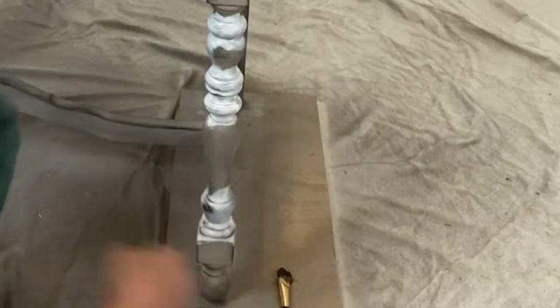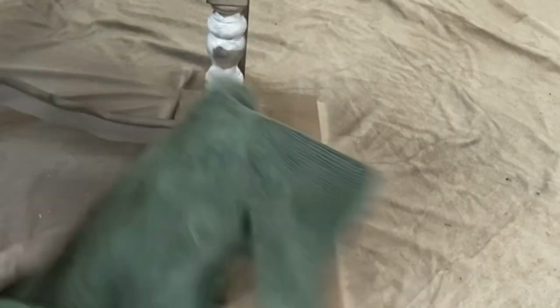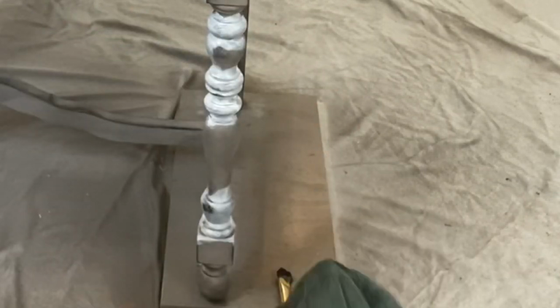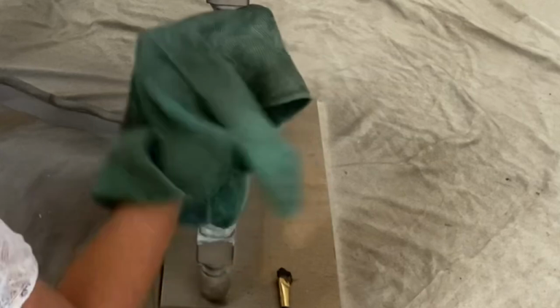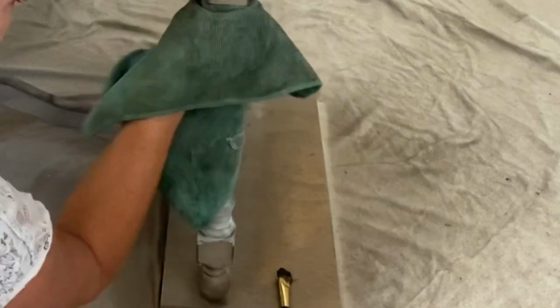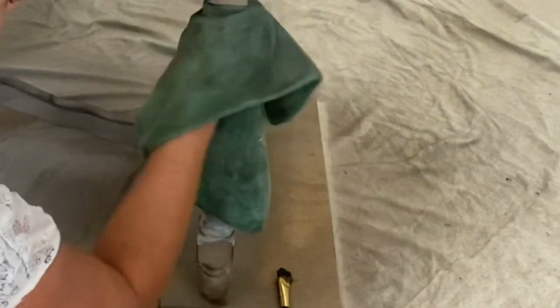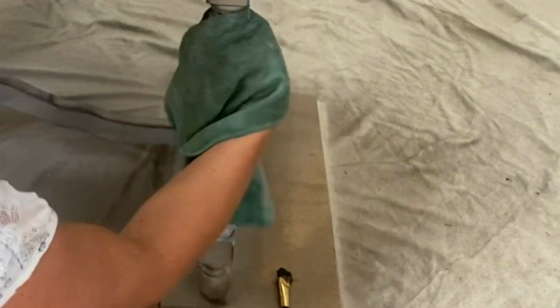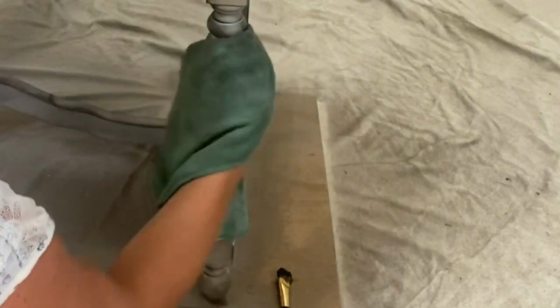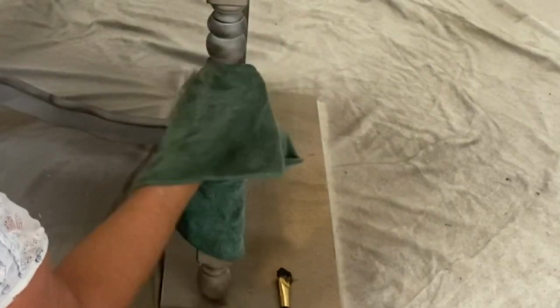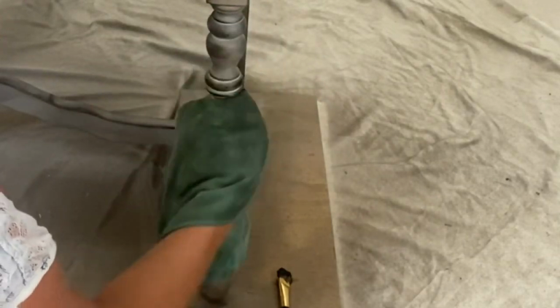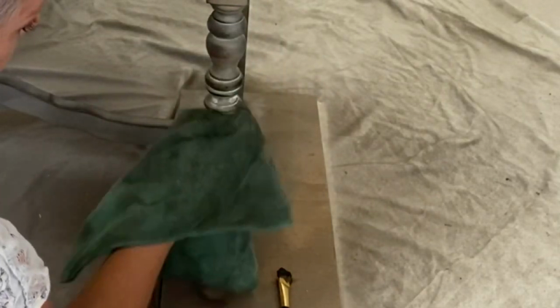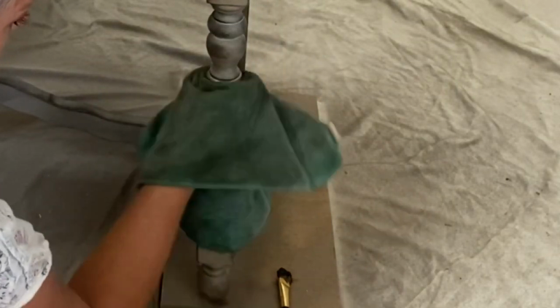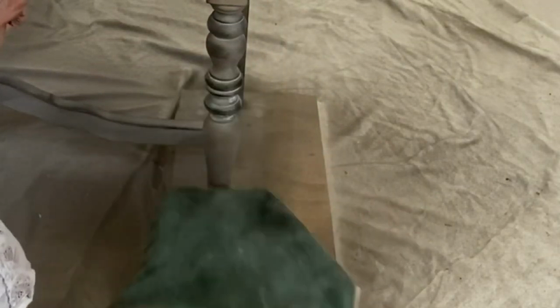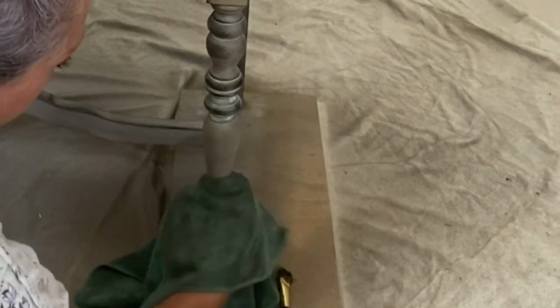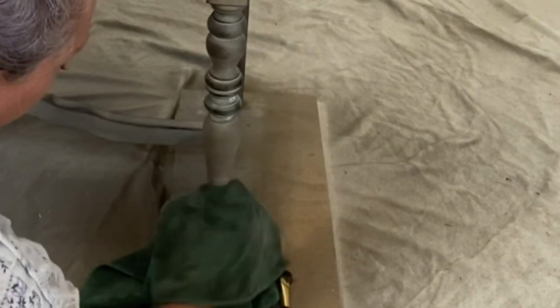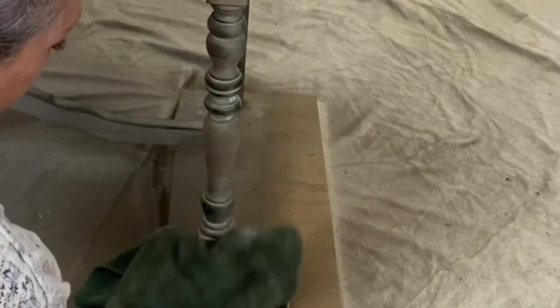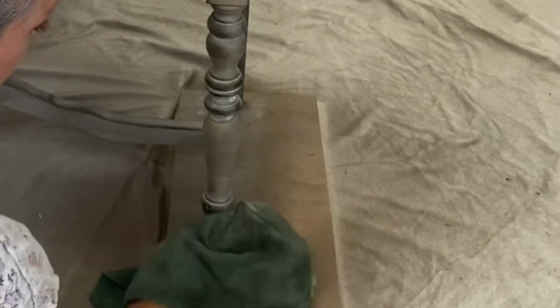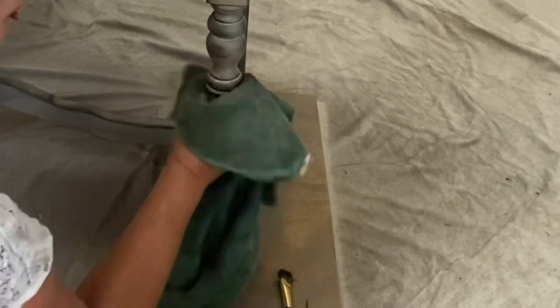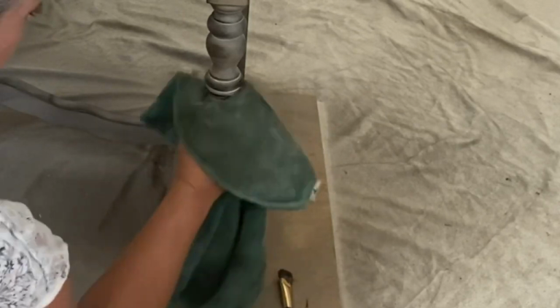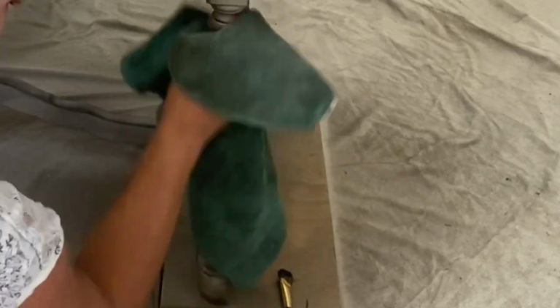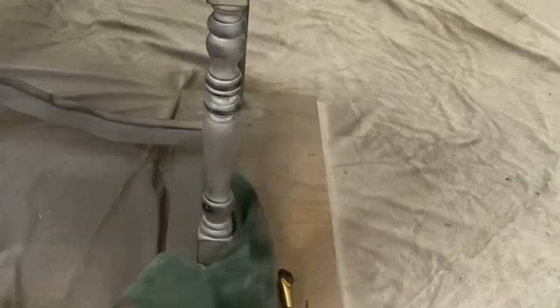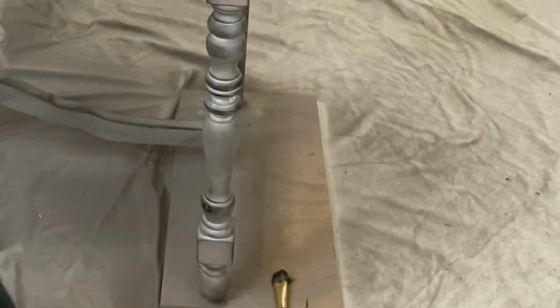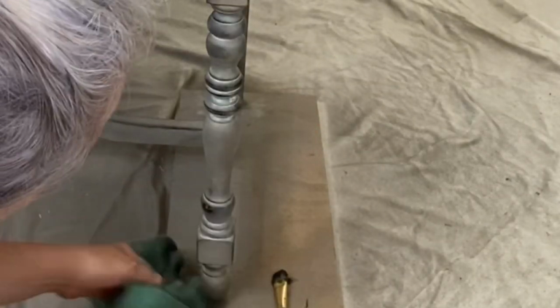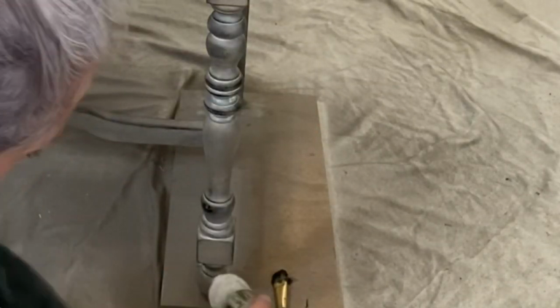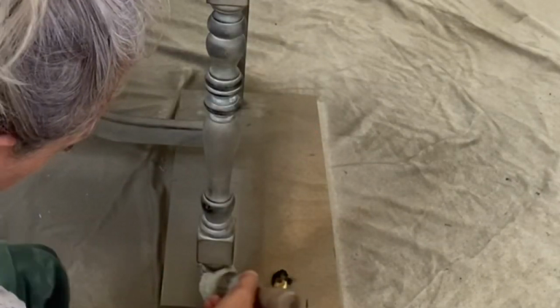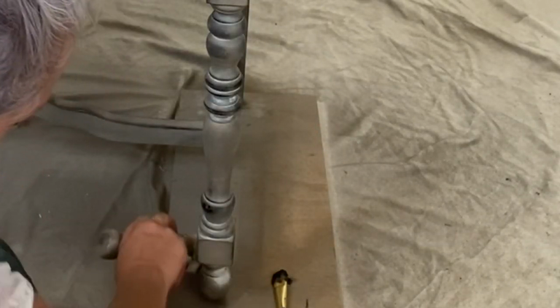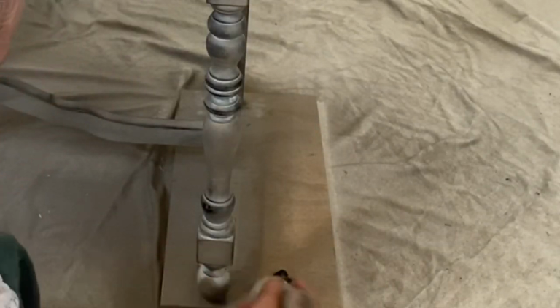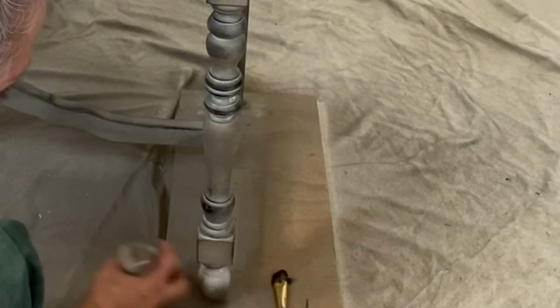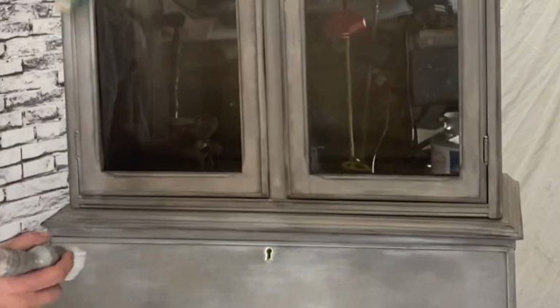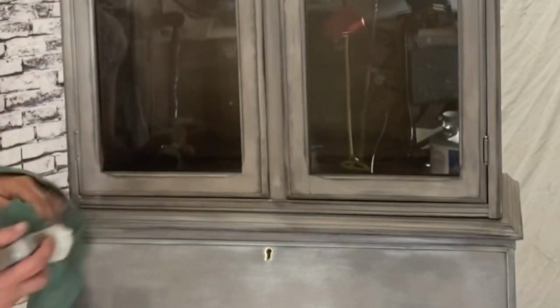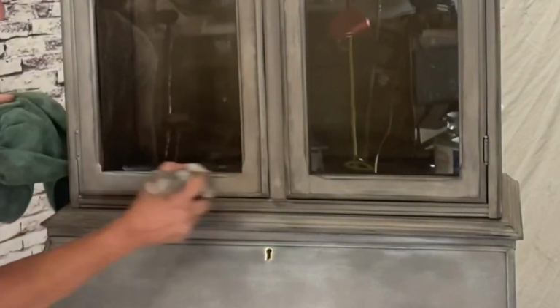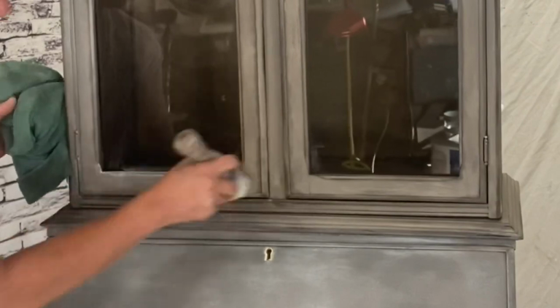I'm going to use the white wax on the legs, really pushing it down into those deep spaces, so that when I wipe it back it really brings out those nice curvy carvings on the legs.